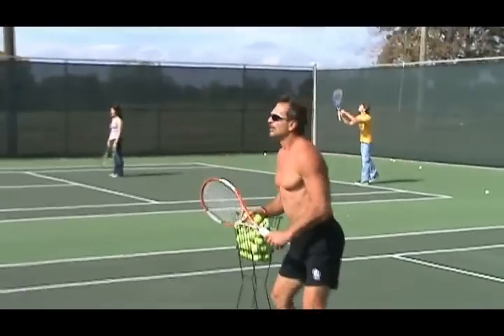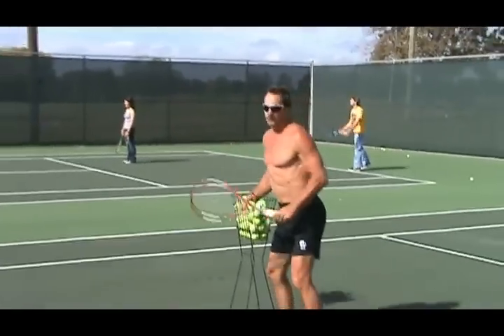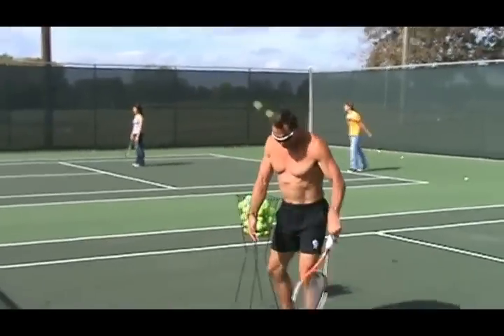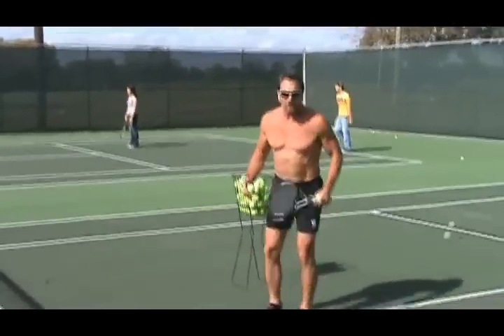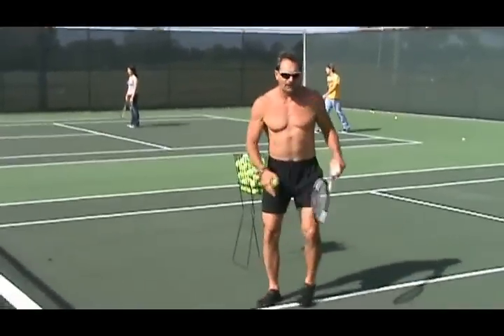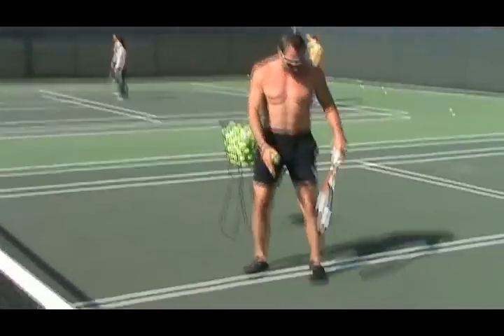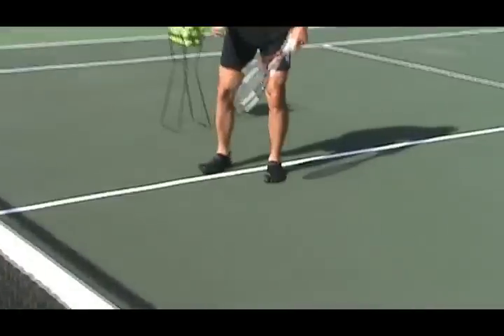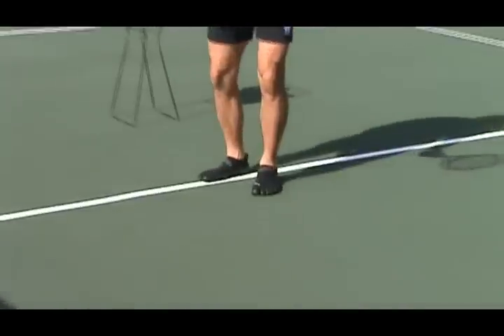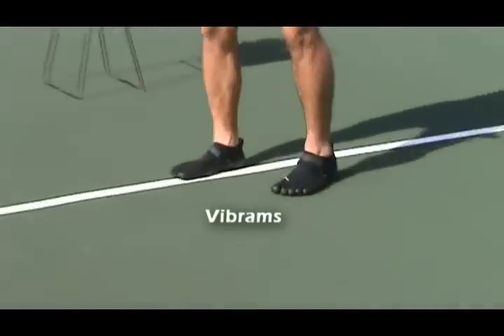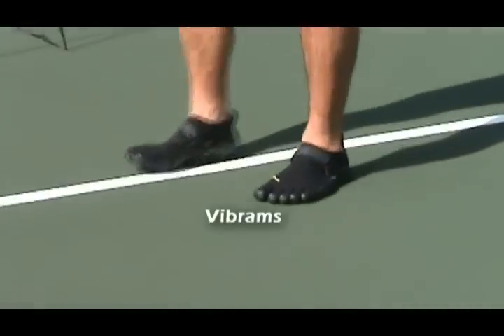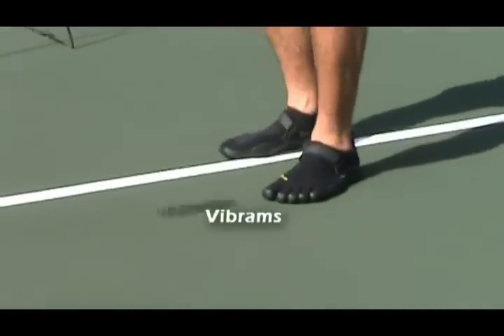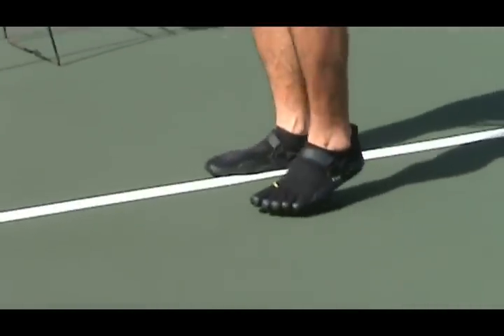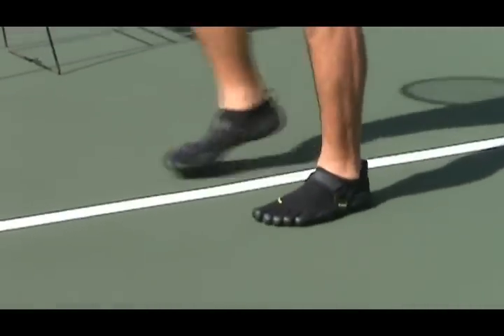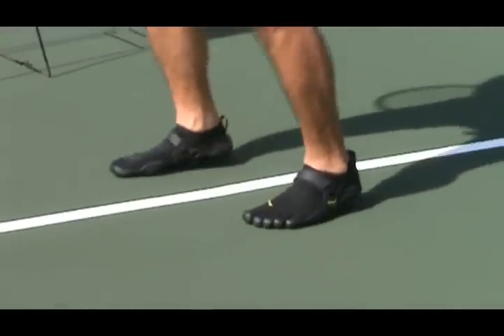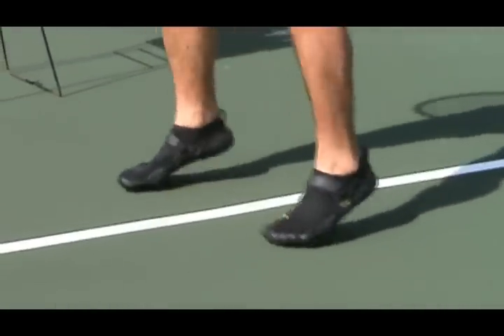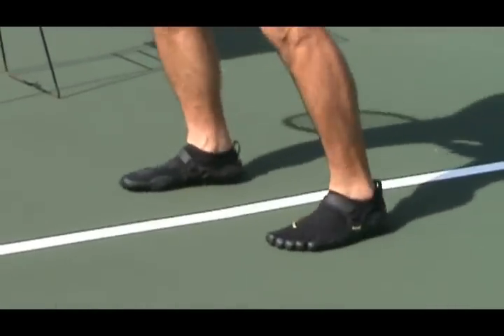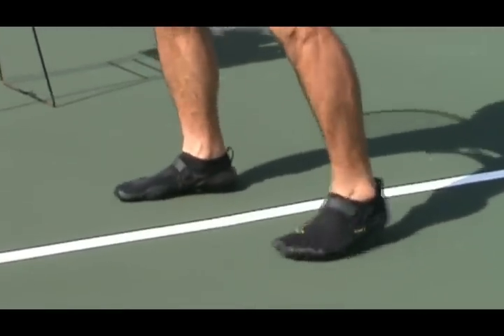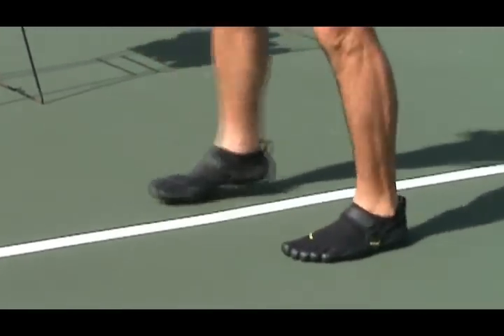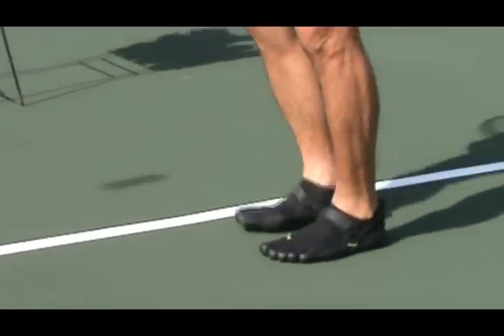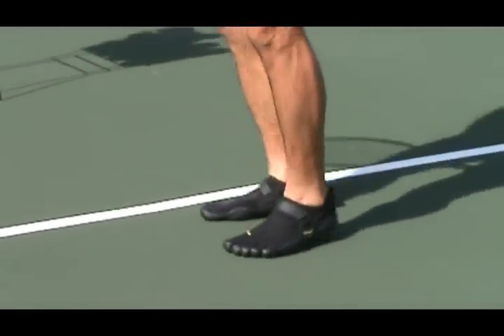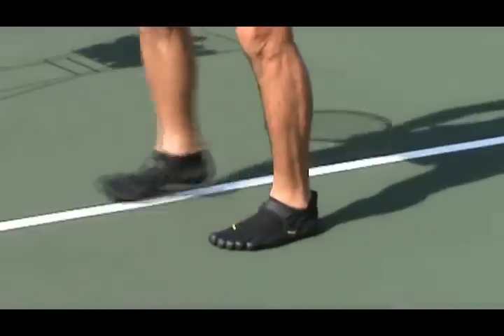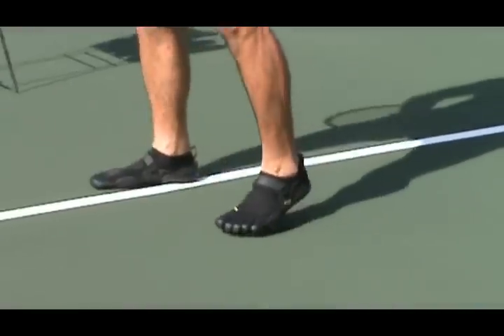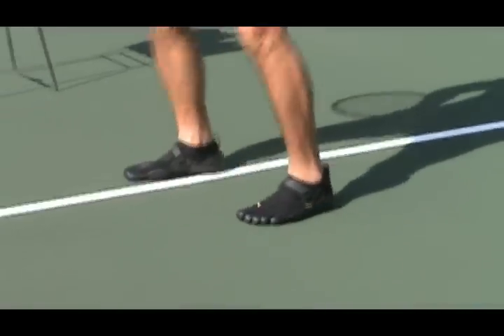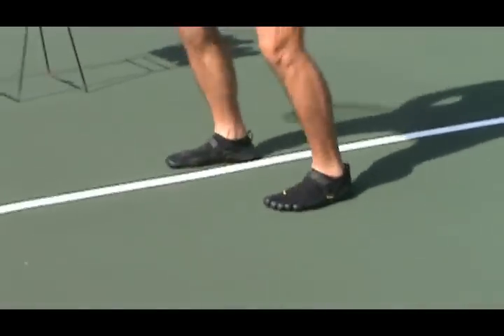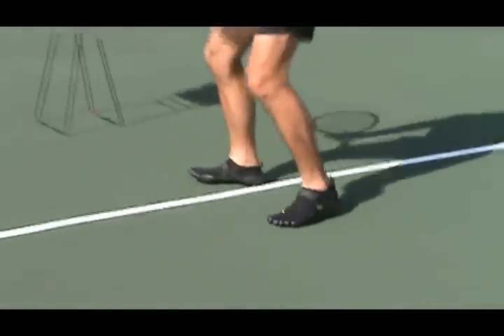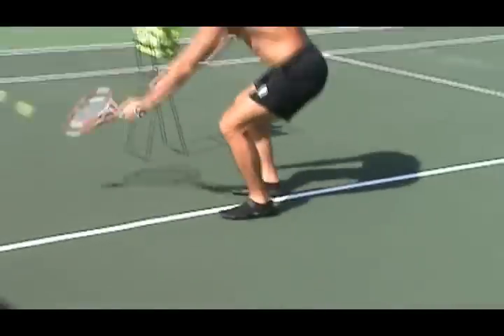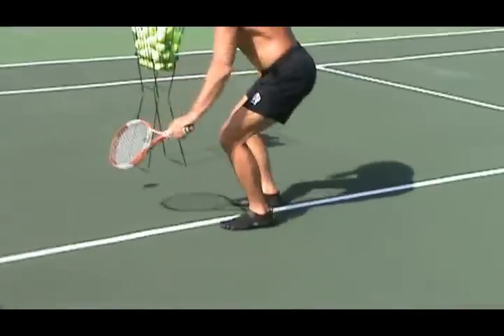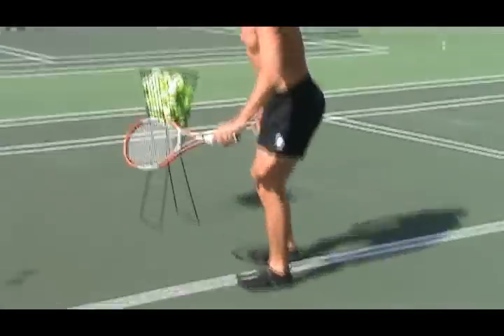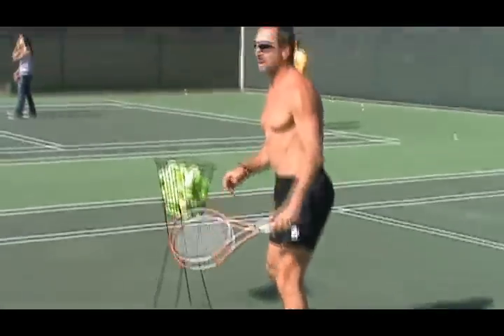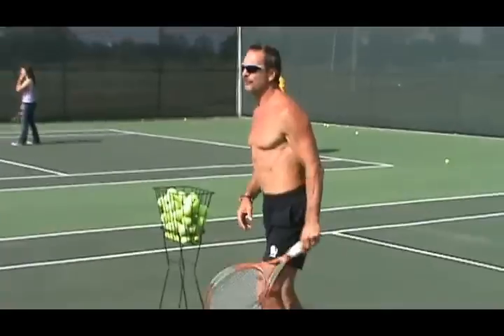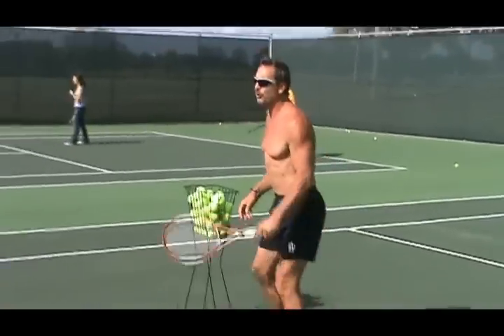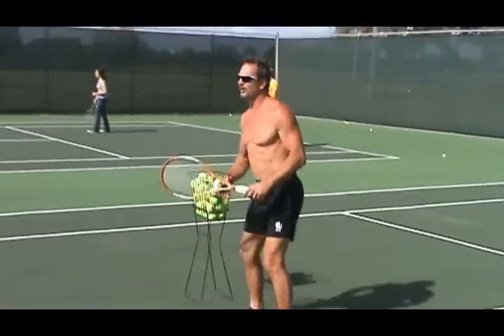With the shoes that I have on — these are called Vibrams — these allow me to feel the force beneath my feet, so that every time I take a step, I can feel the force.